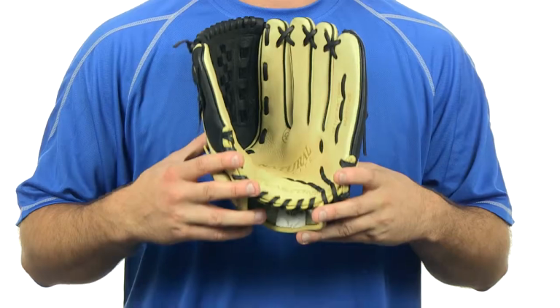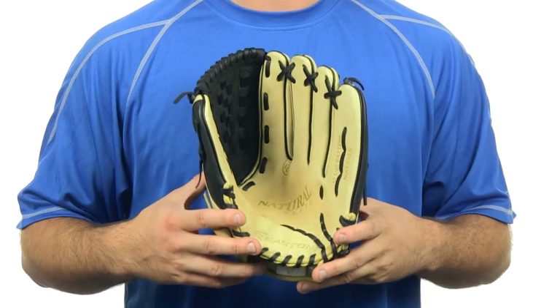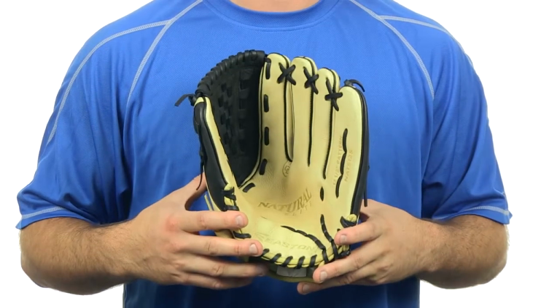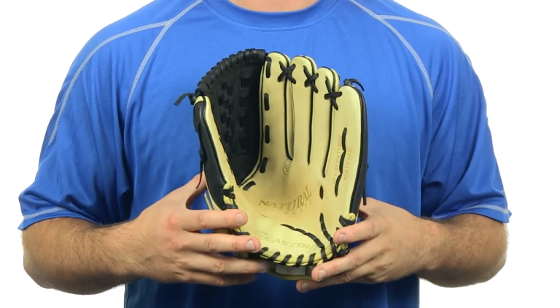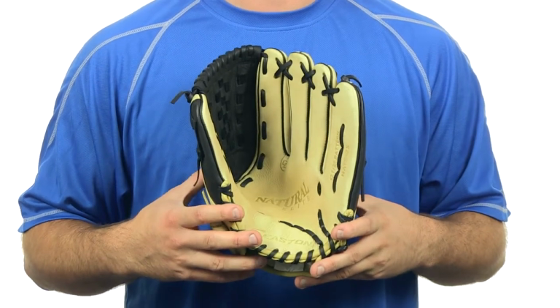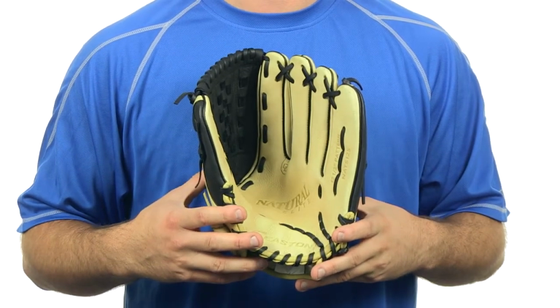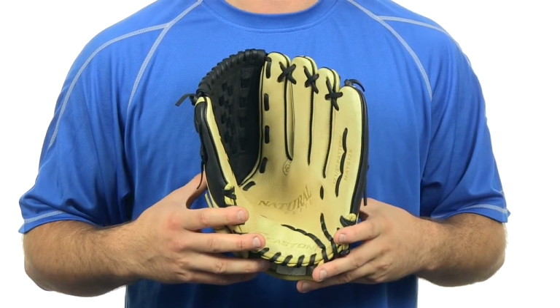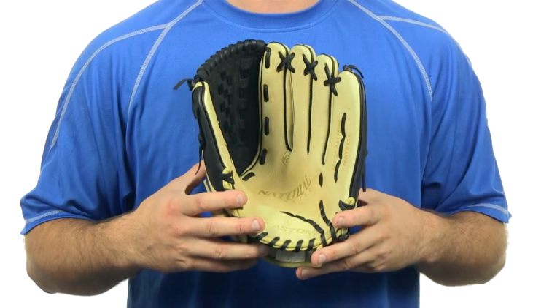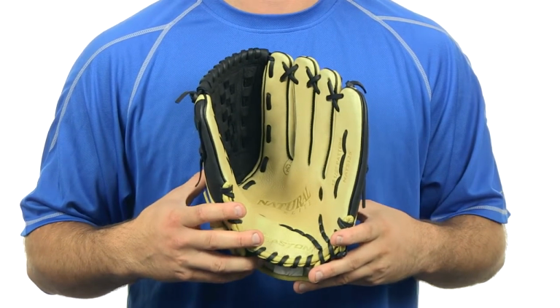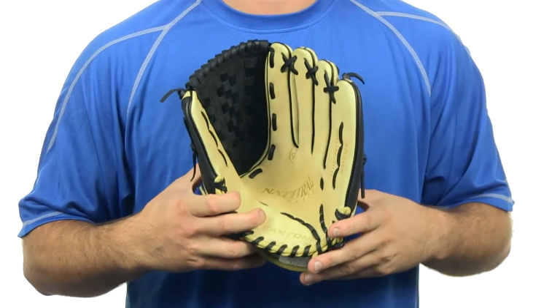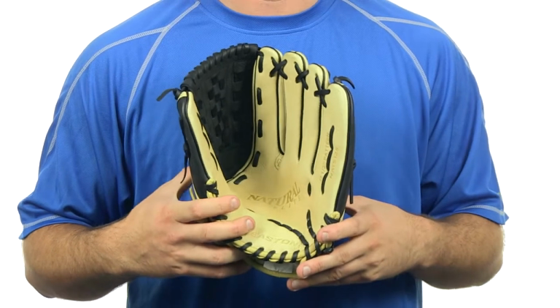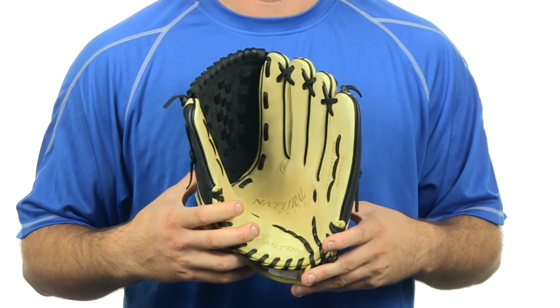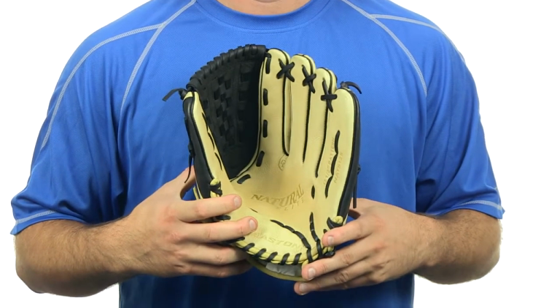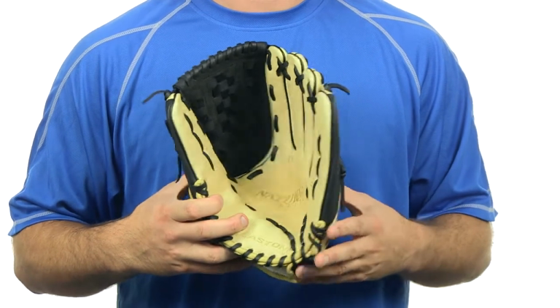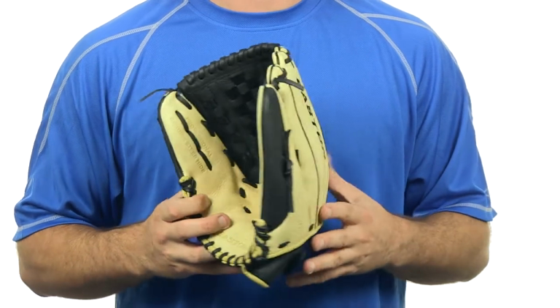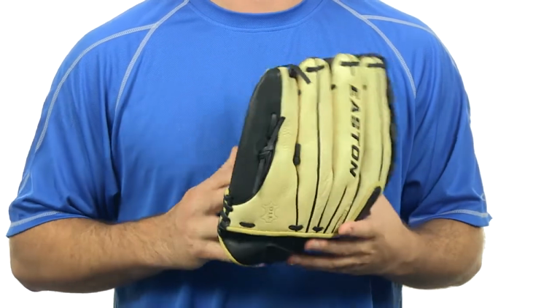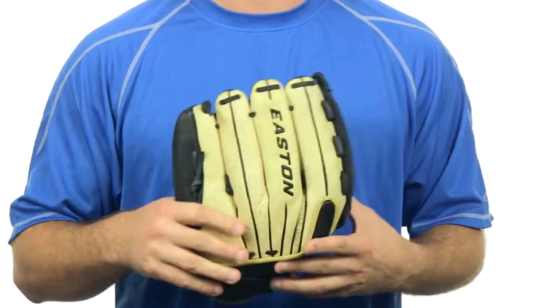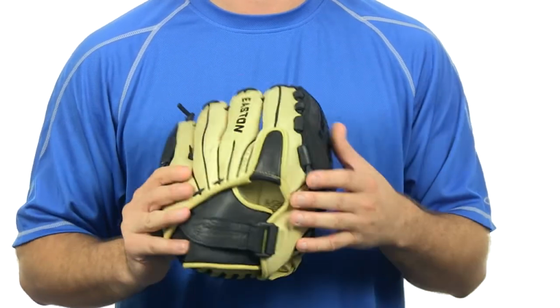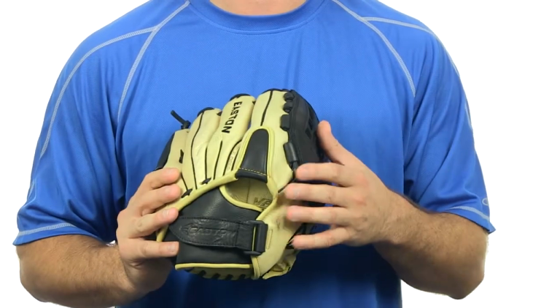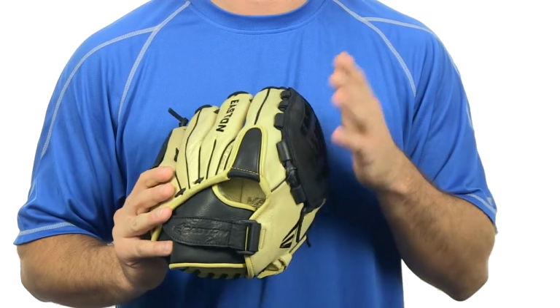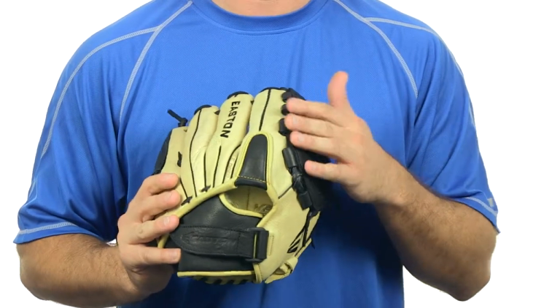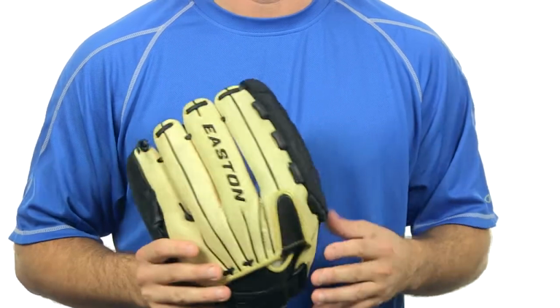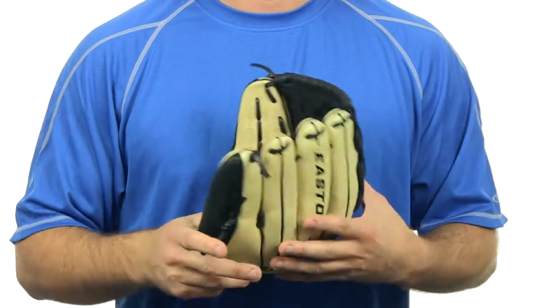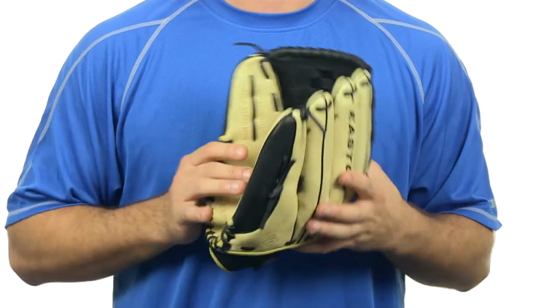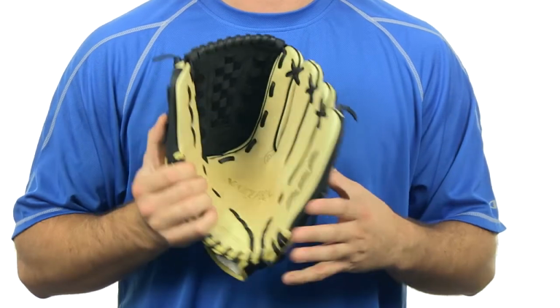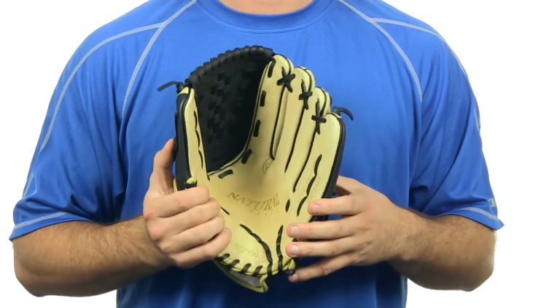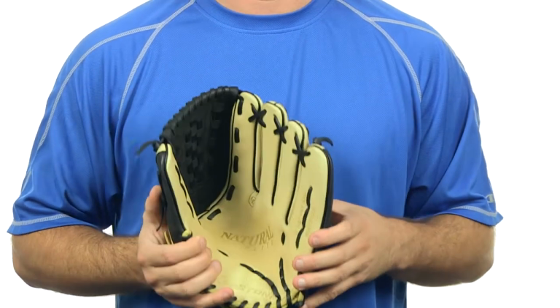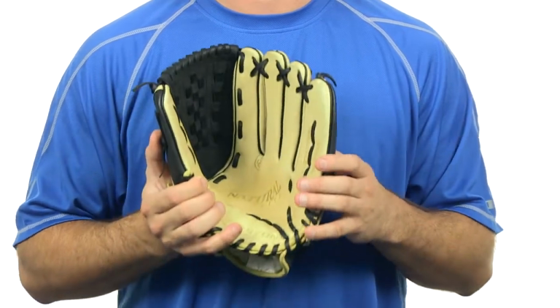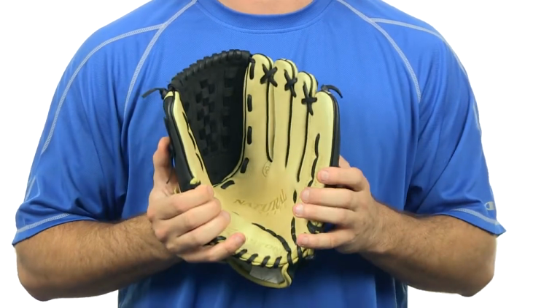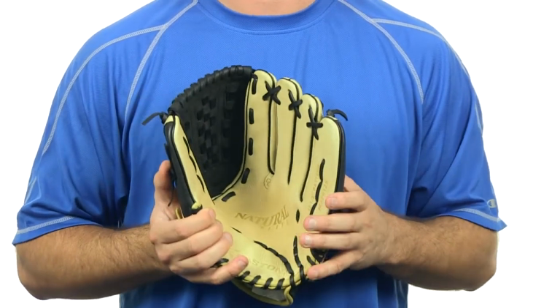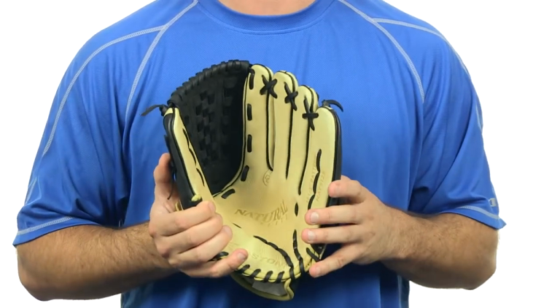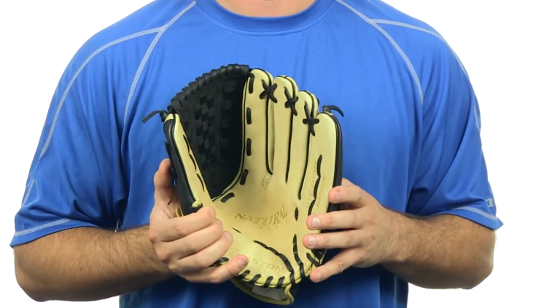The Natural Elite Series features the 2x2 lacing which prevents blowouts and the need for relacing. It has a bio-dry moisture control on the finger linings which gives you that comfortable fit. It has an ideal fit system, and it is manufactured with US steer hide leather.